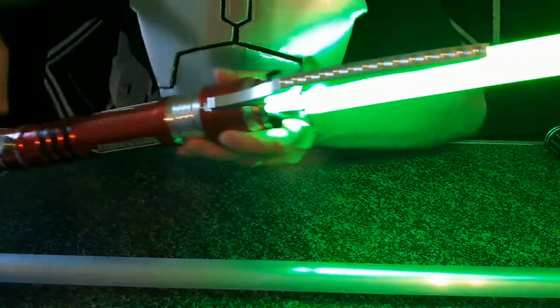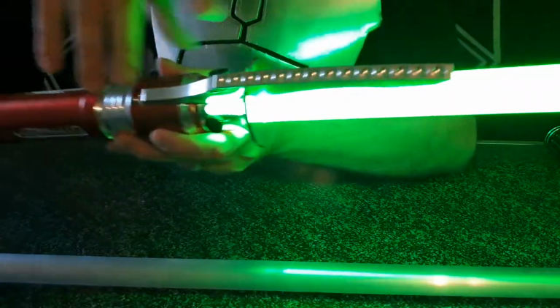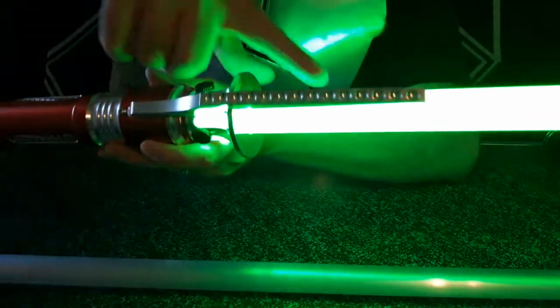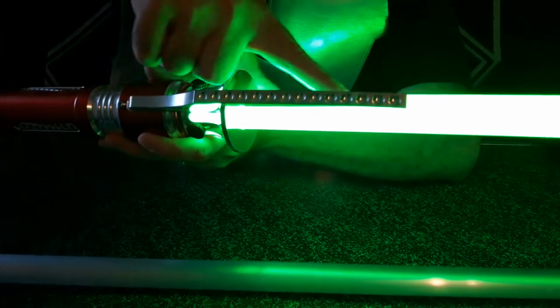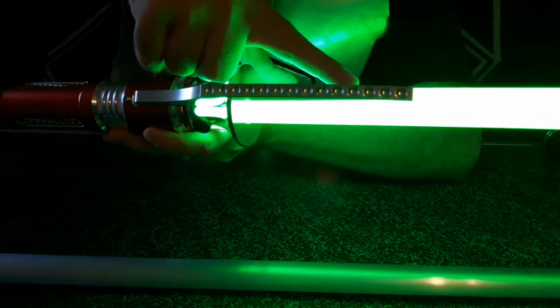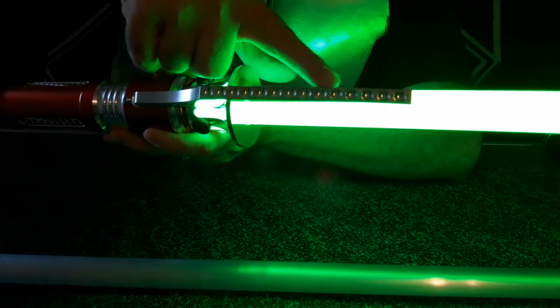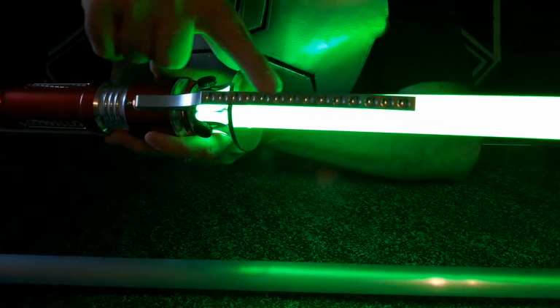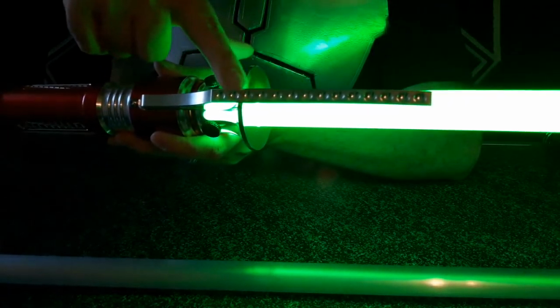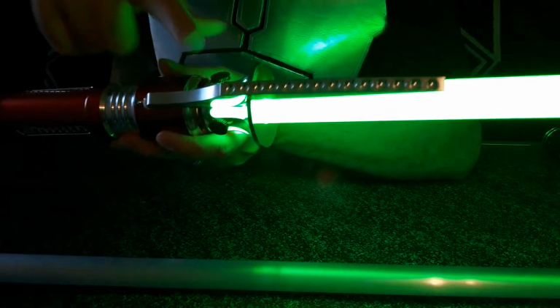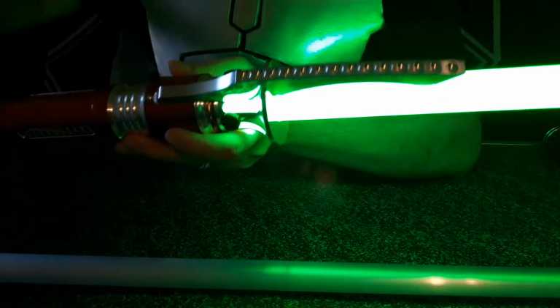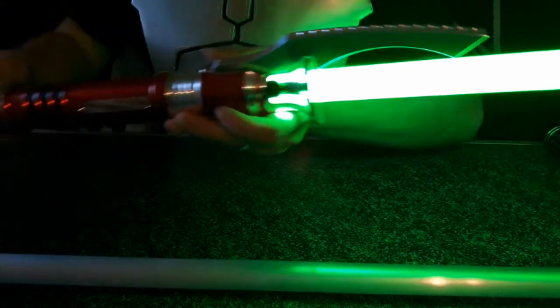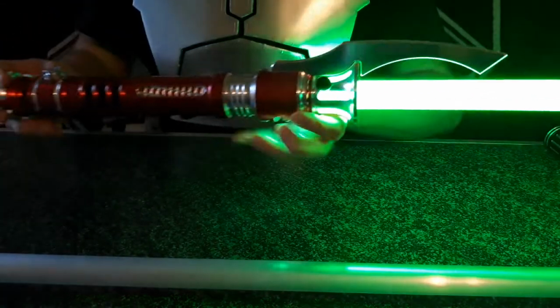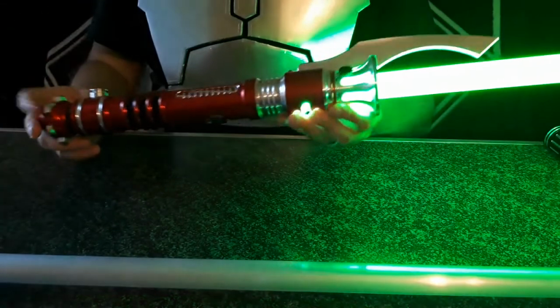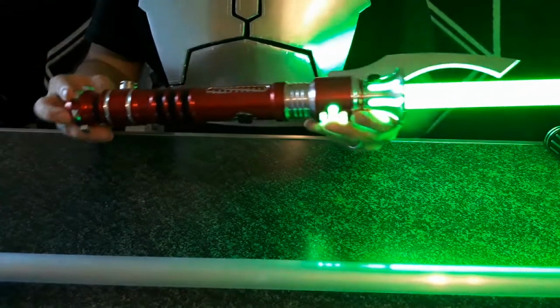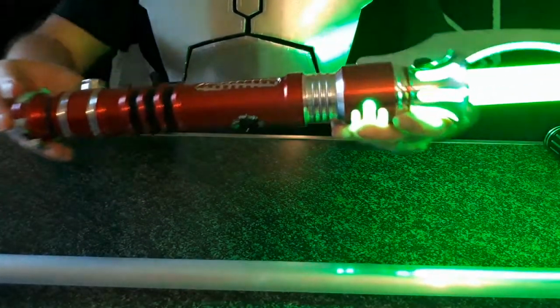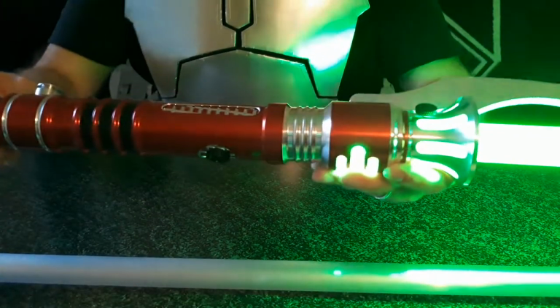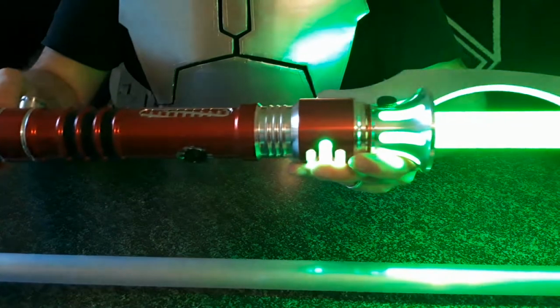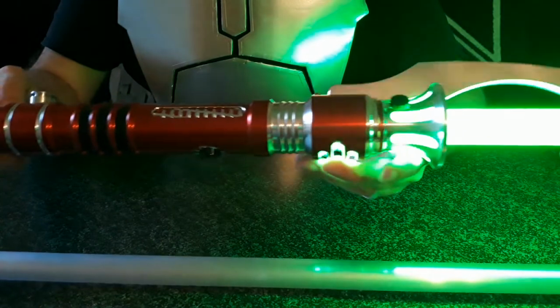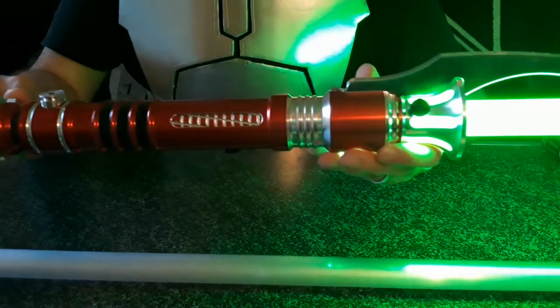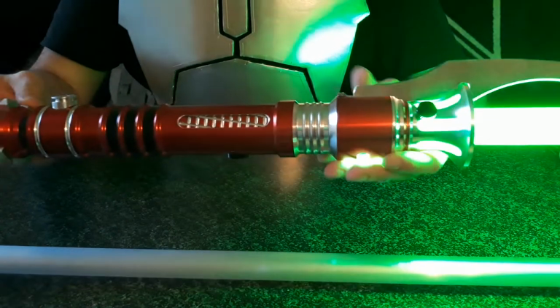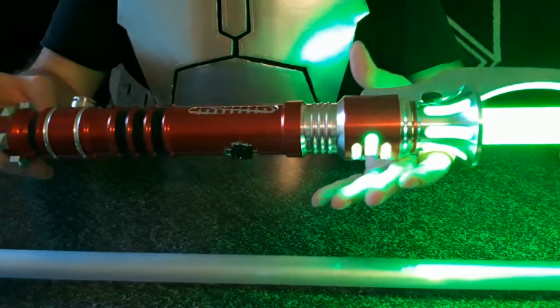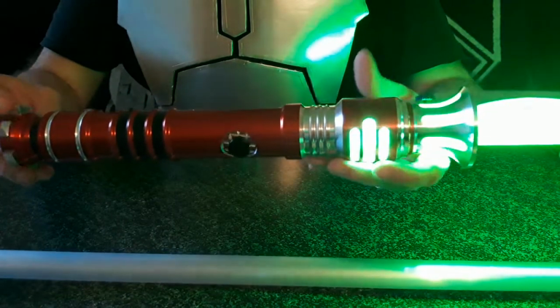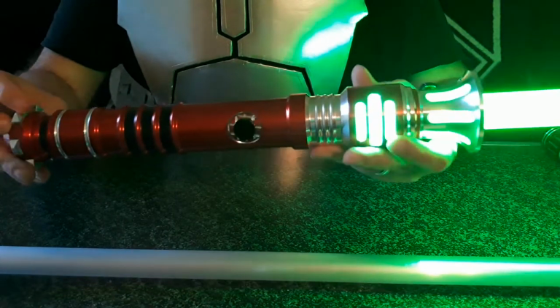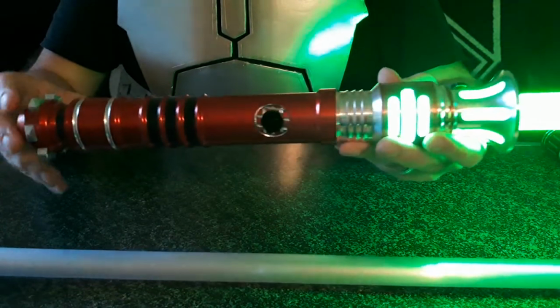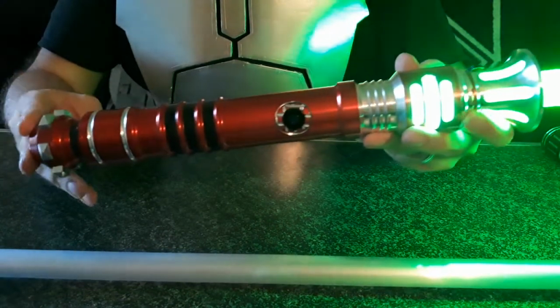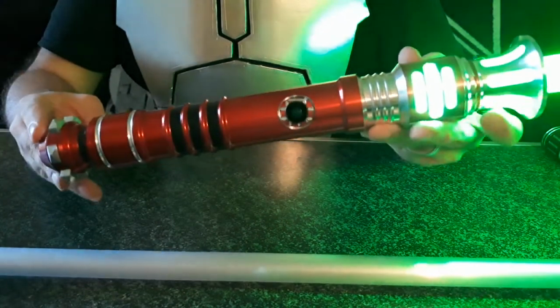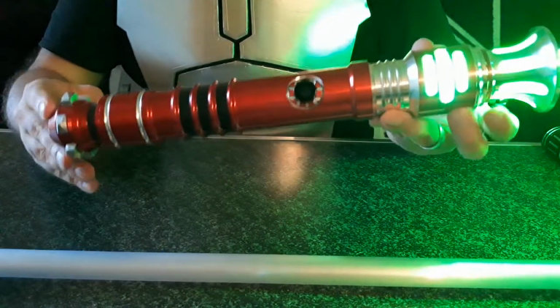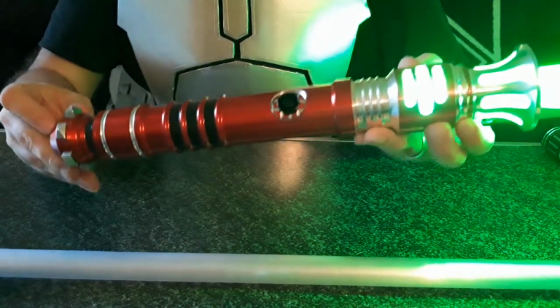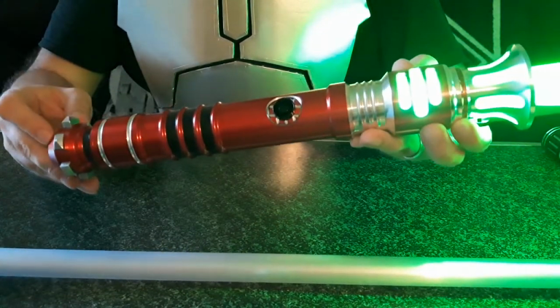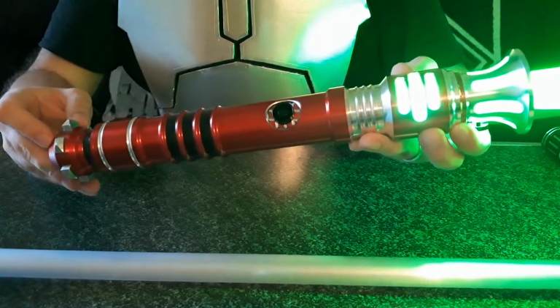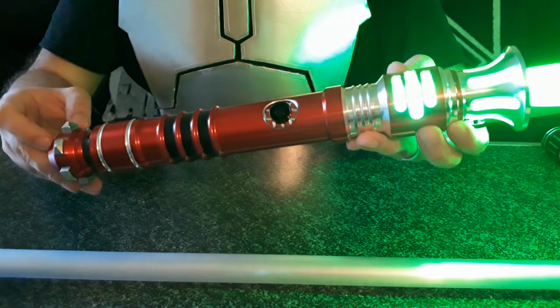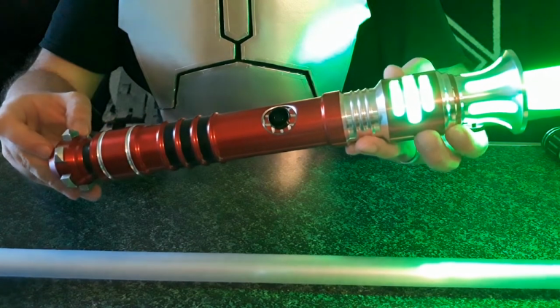You can see these dimples in the claw. This is just a great saber — I really like the detail and the heft of it. This really is going to be the centerpiece of my collection.